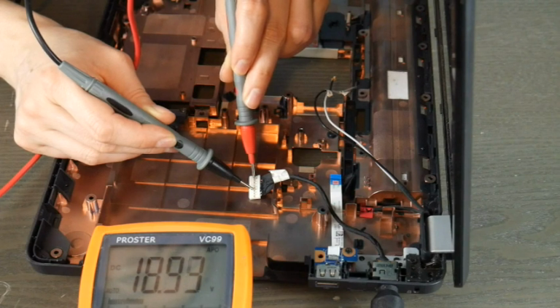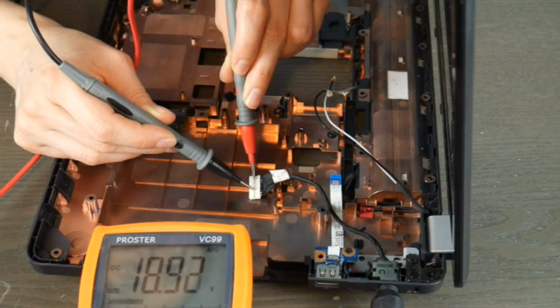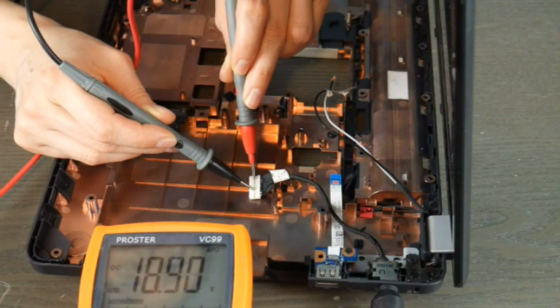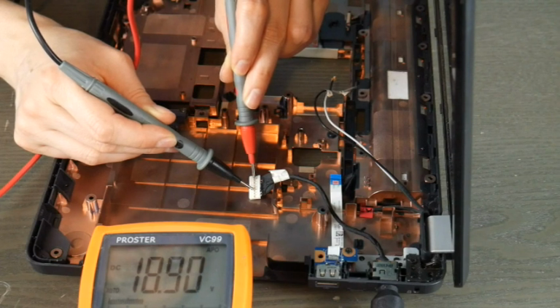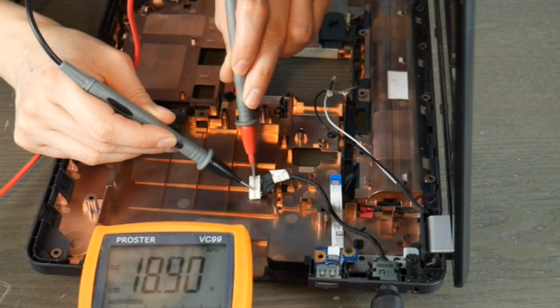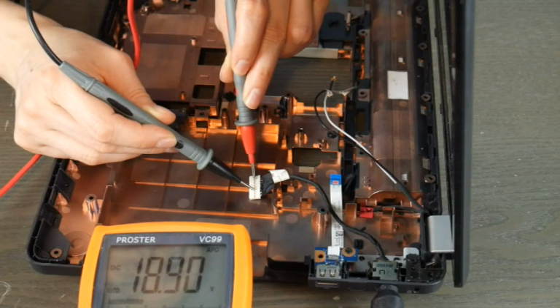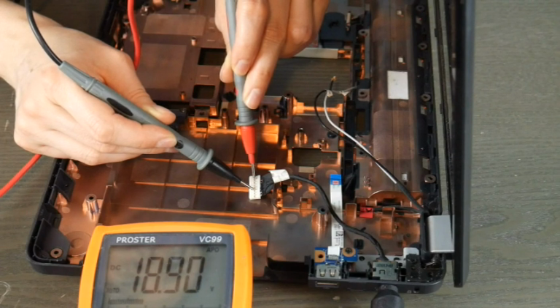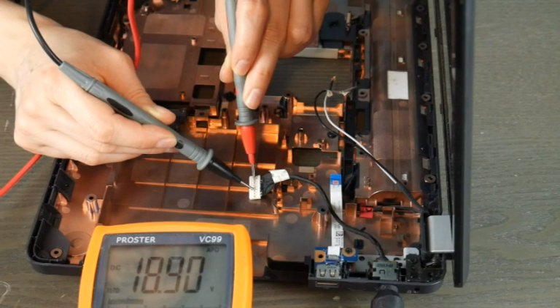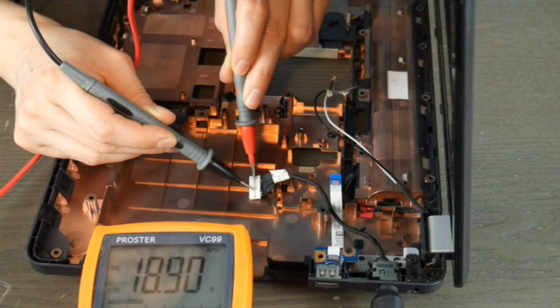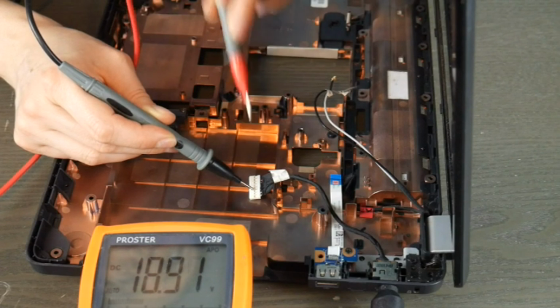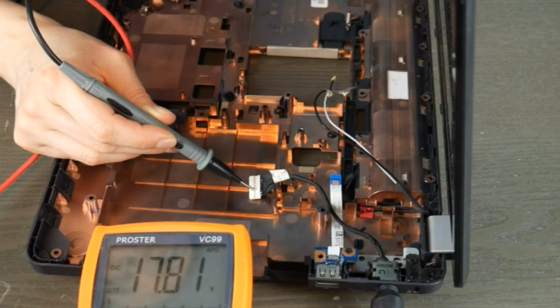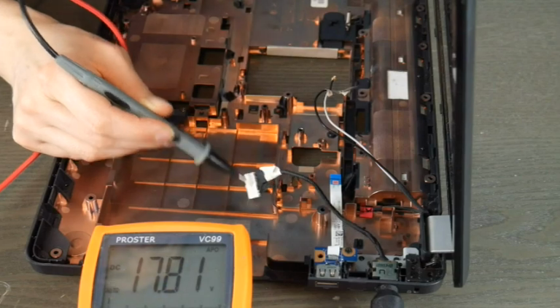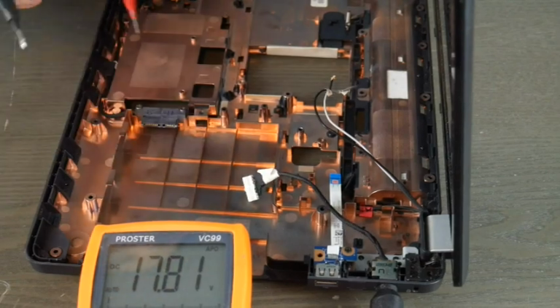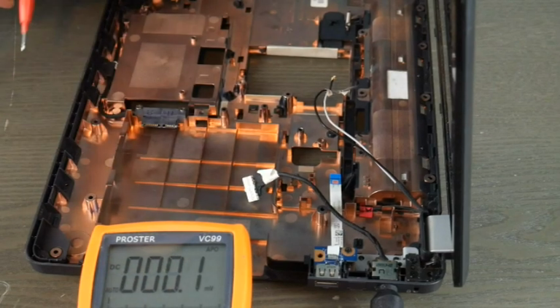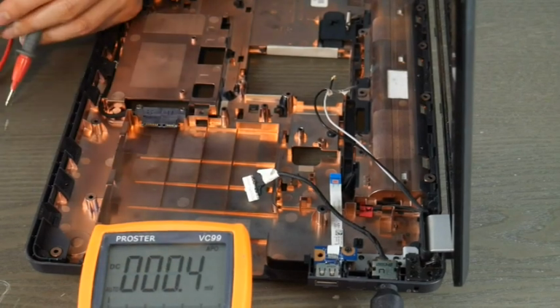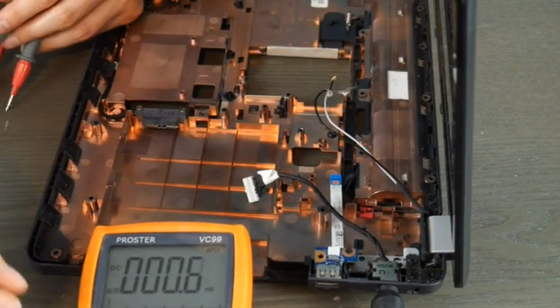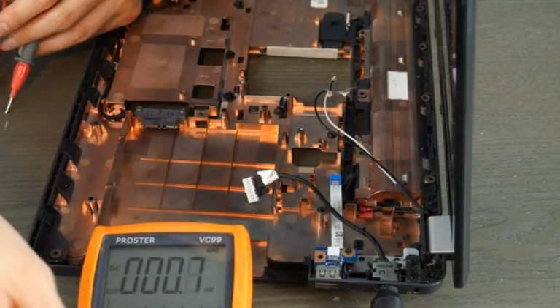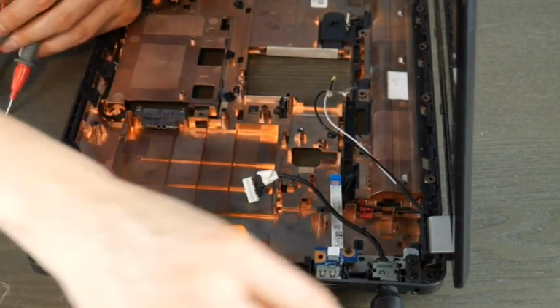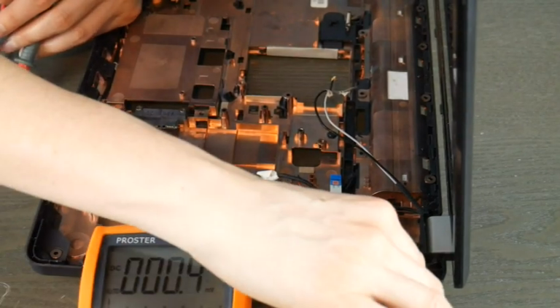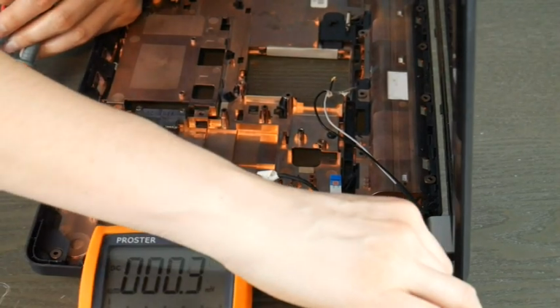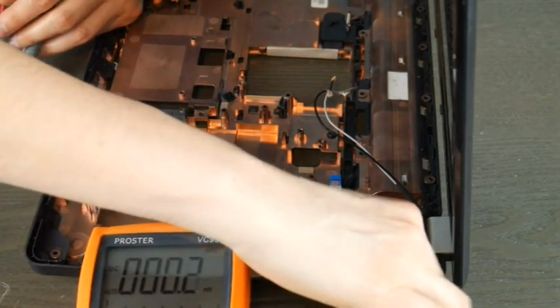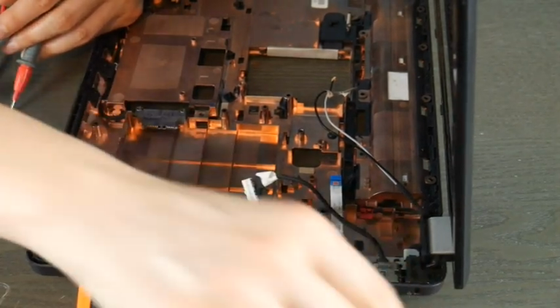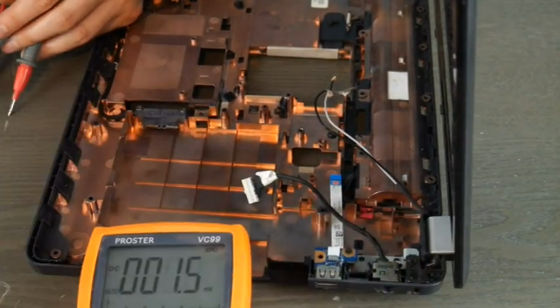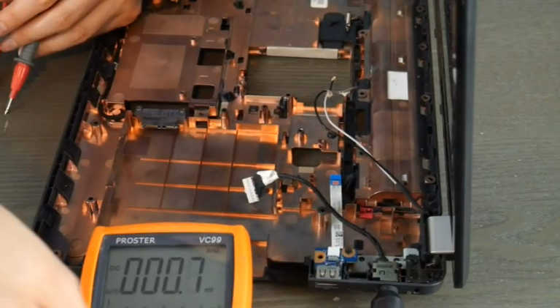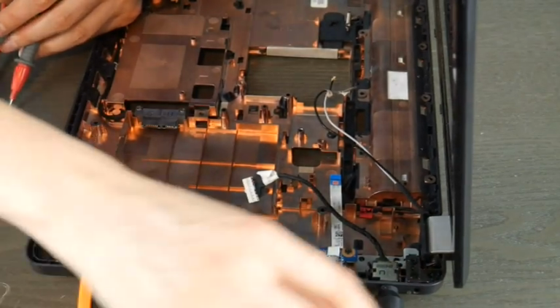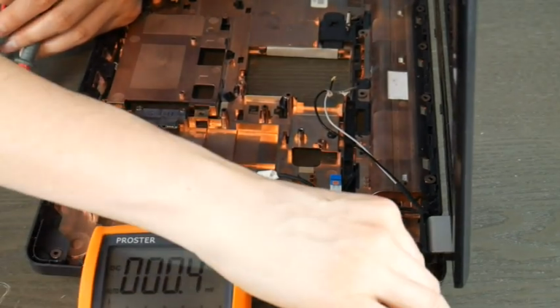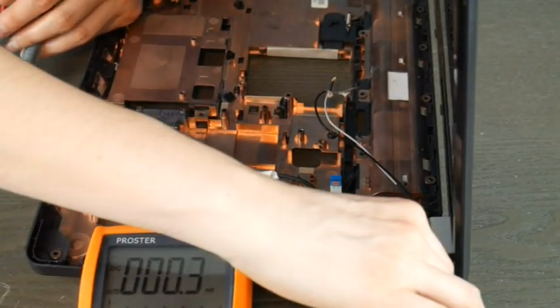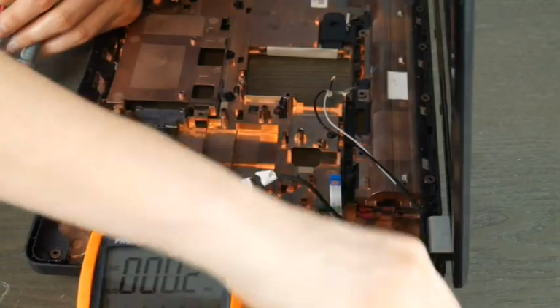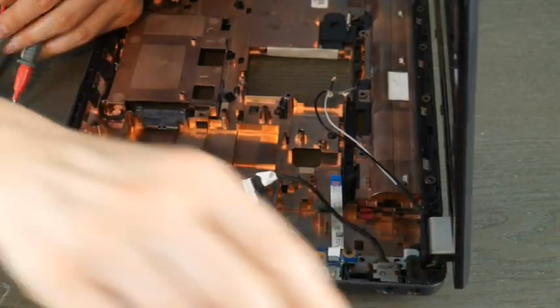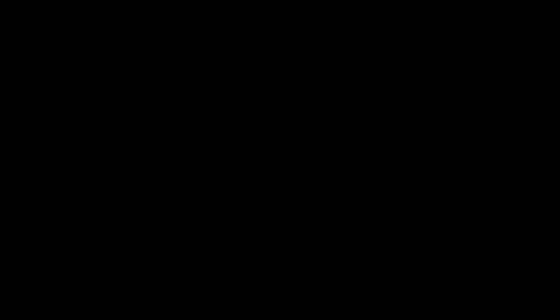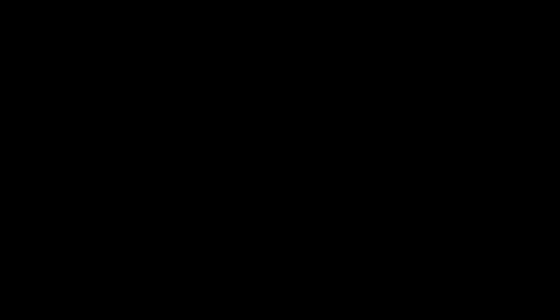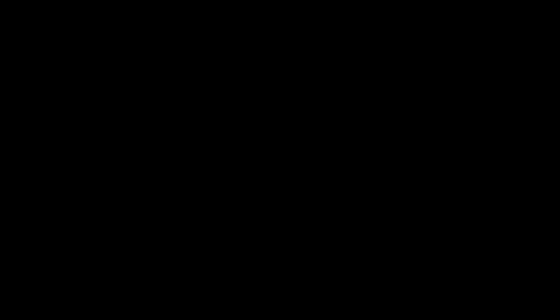If you aren't sure what voltage your computer needs, you can also look underneath and see the suggested voltage rating. Anyway, this is Liz signing out.